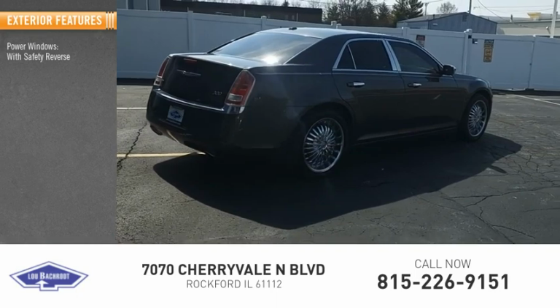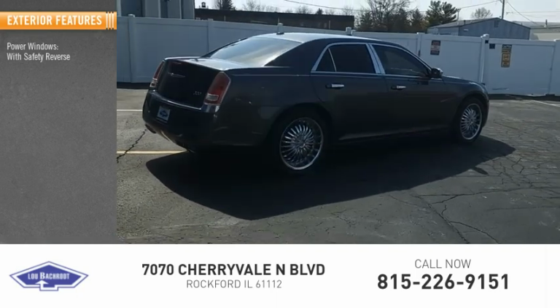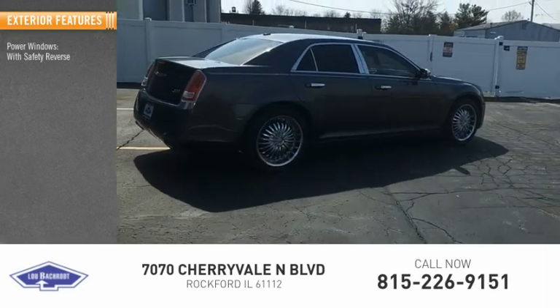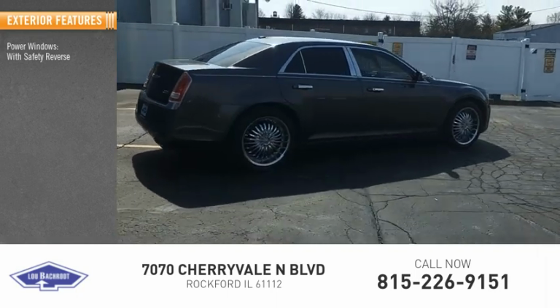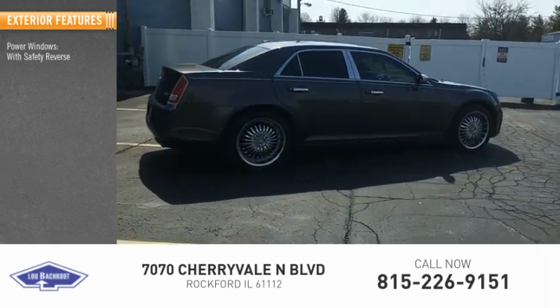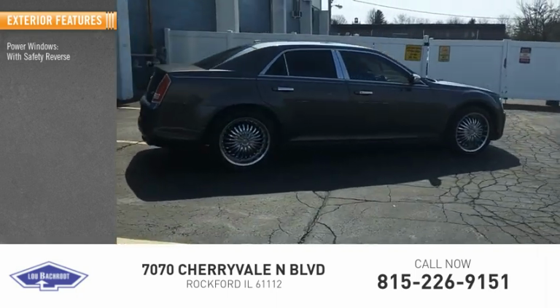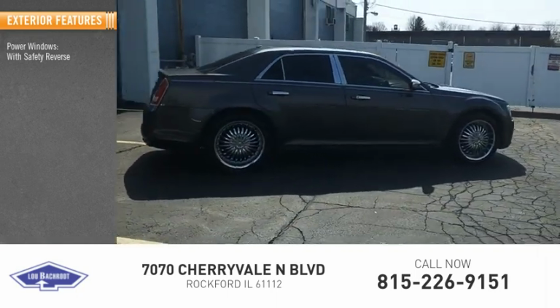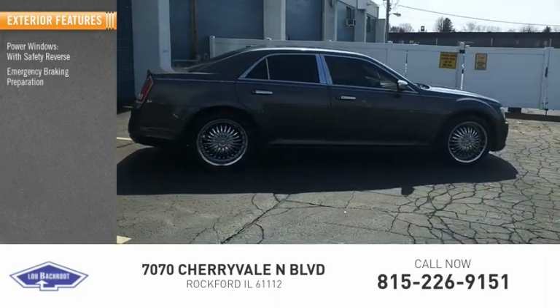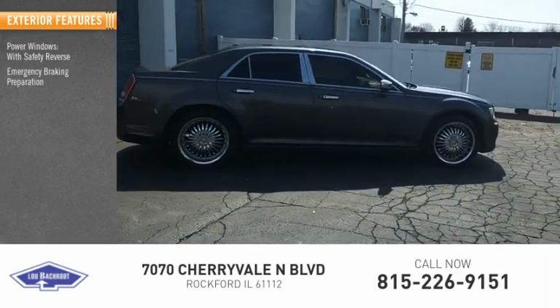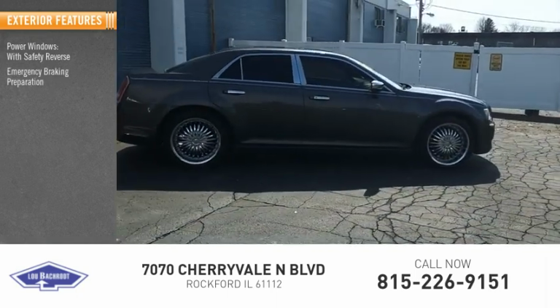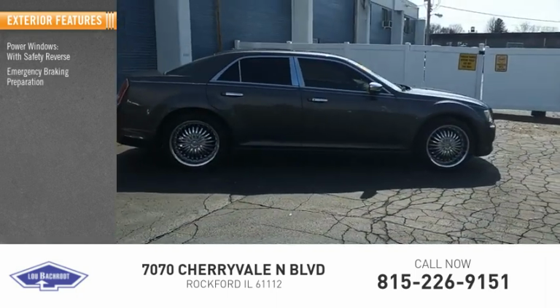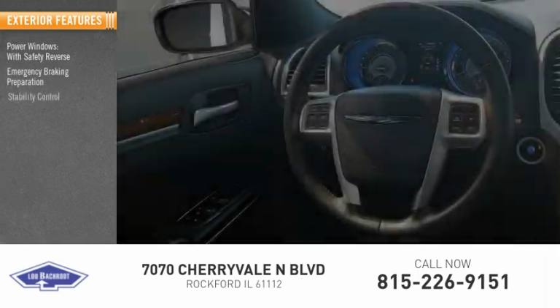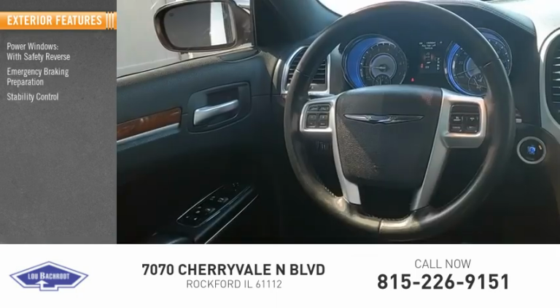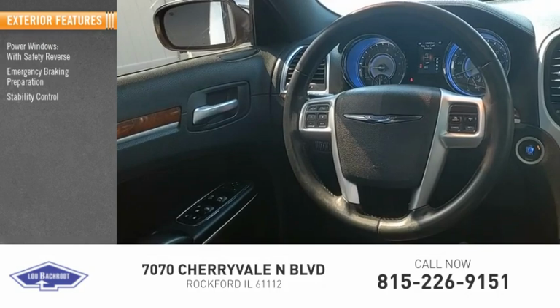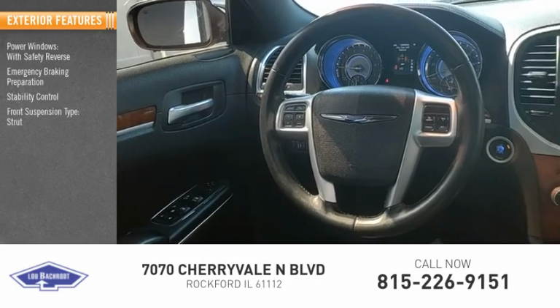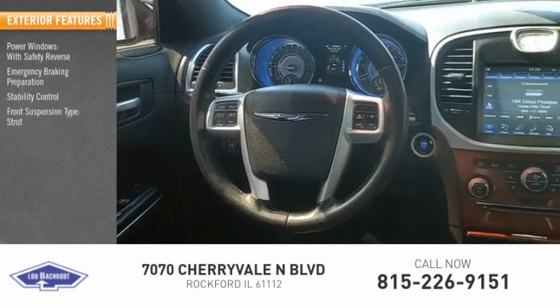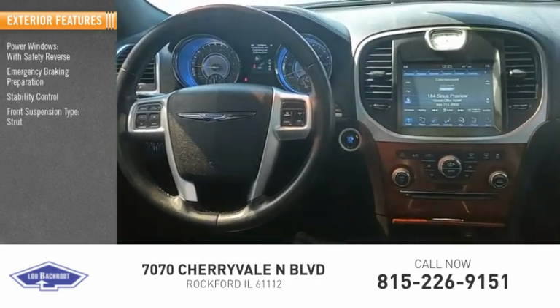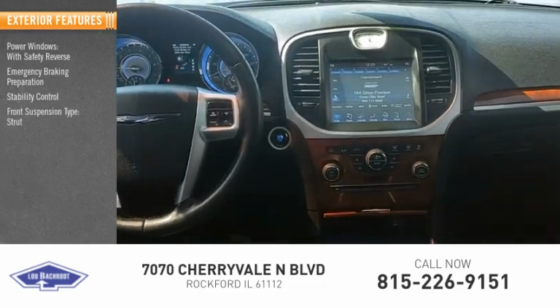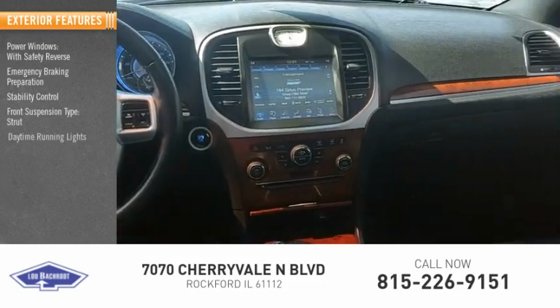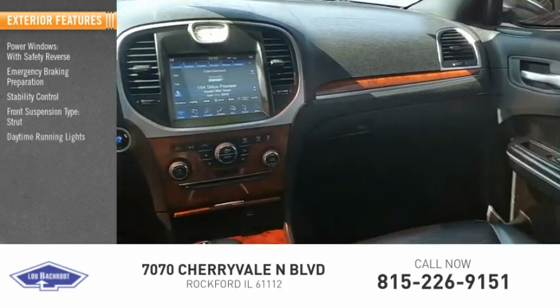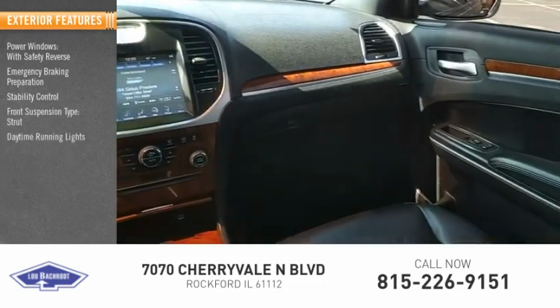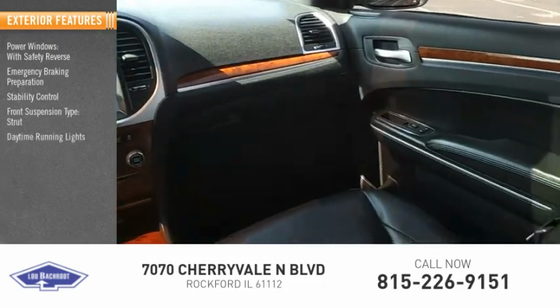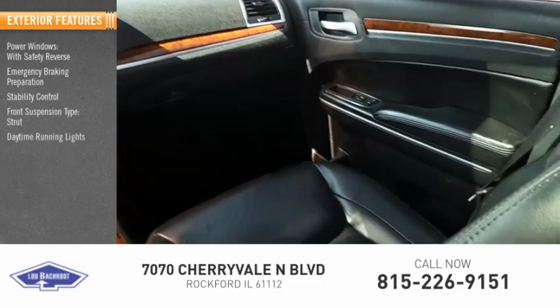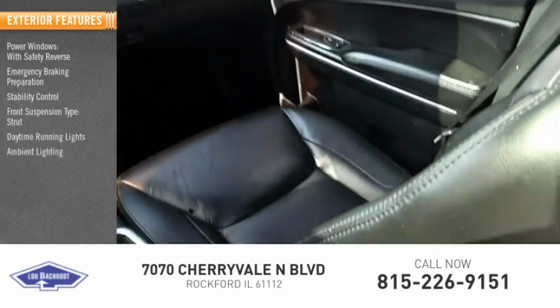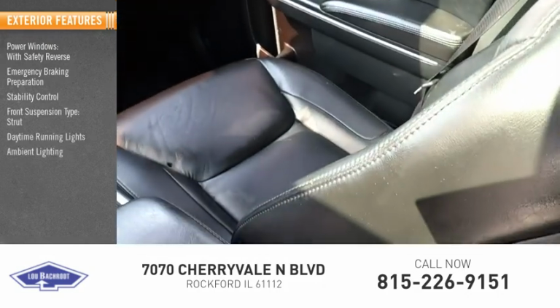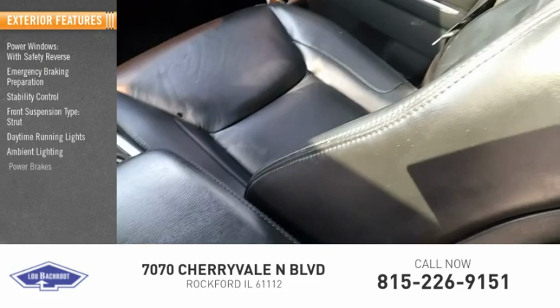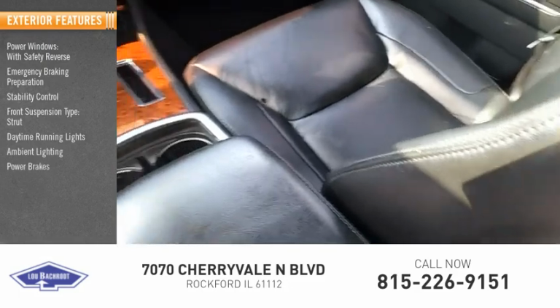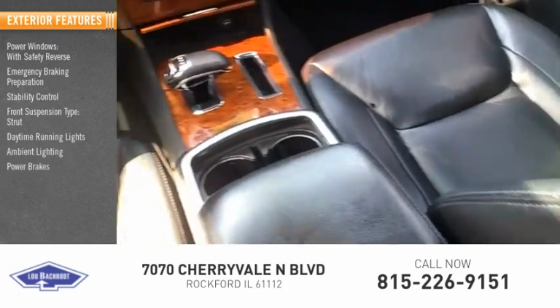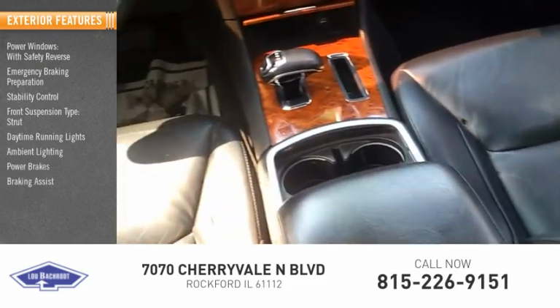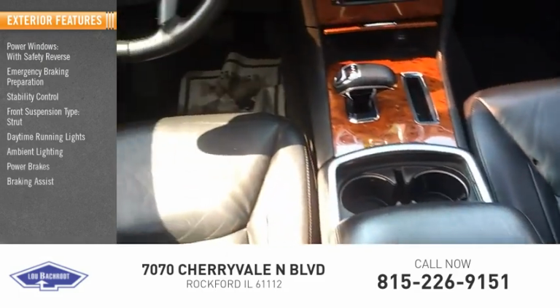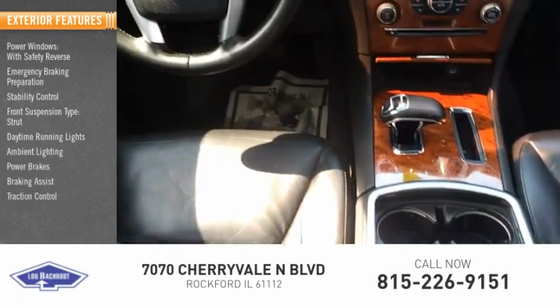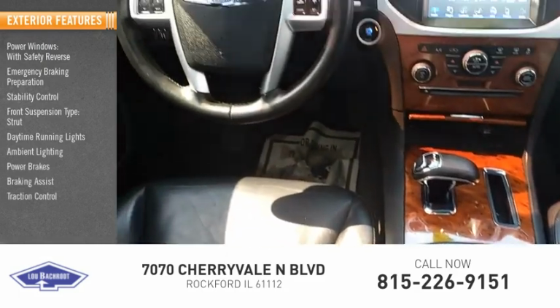Power windows with safety reverse. Emergency braking preparation. Stability control. Front suspension type: strut. Daytime running lights. Ambient lighting. Power brakes. Braking assist. Traction control.